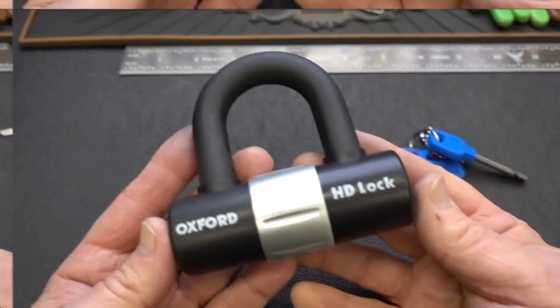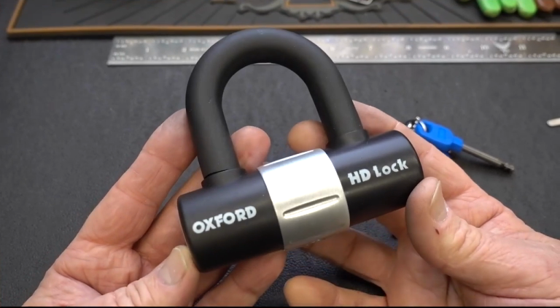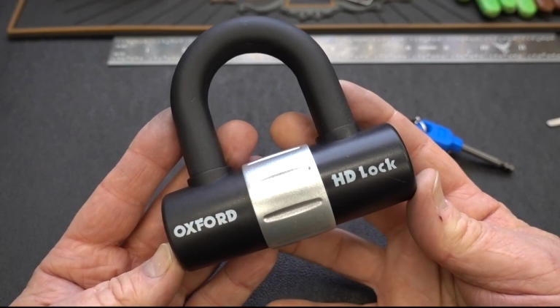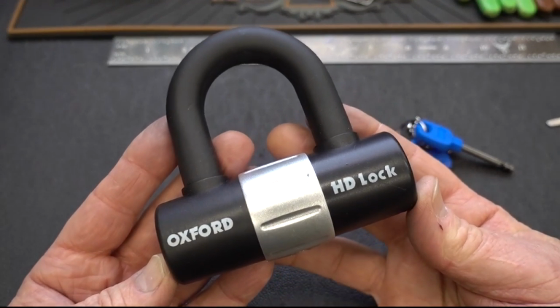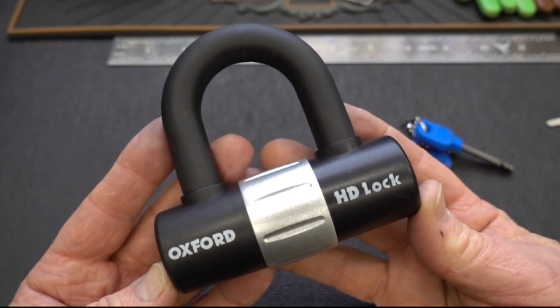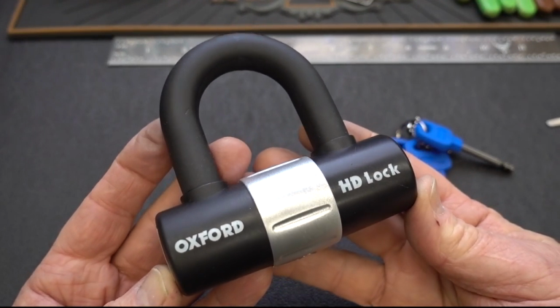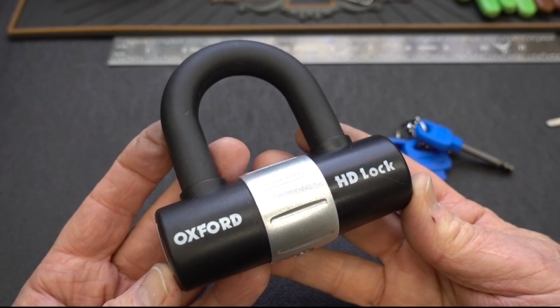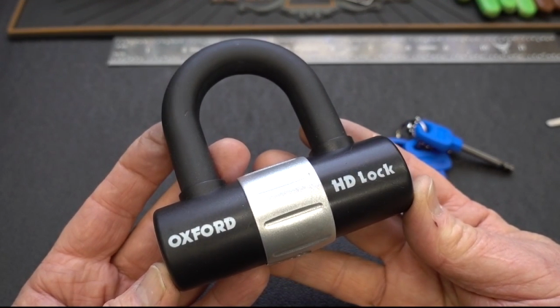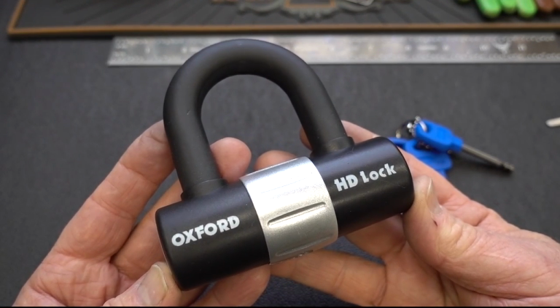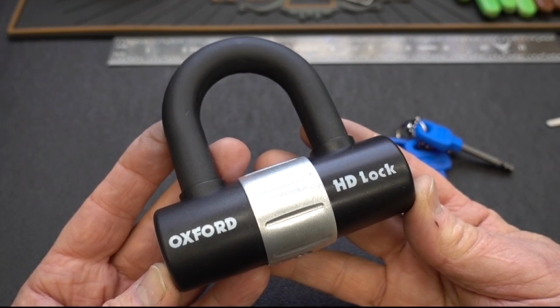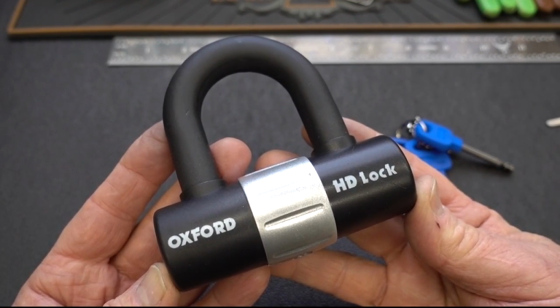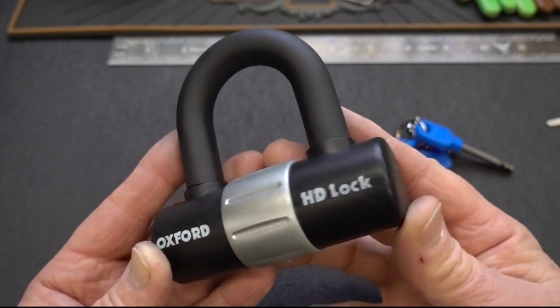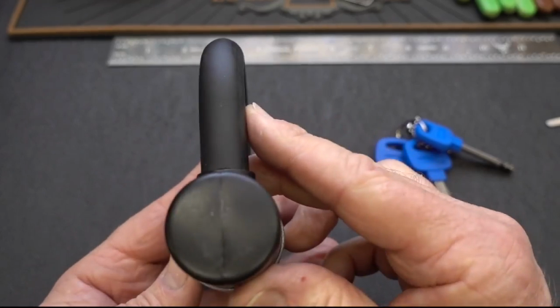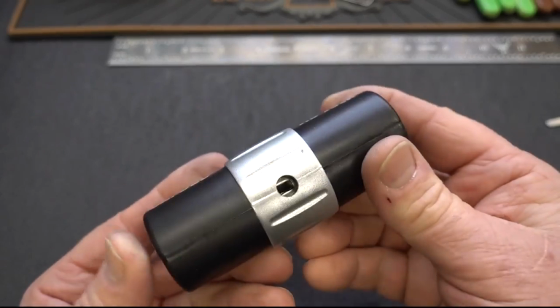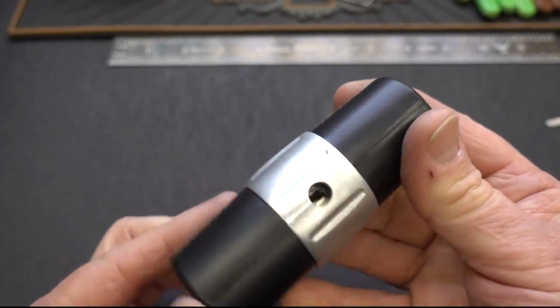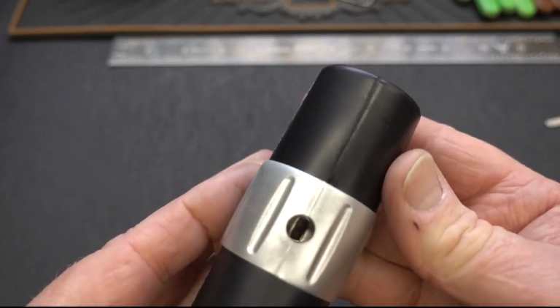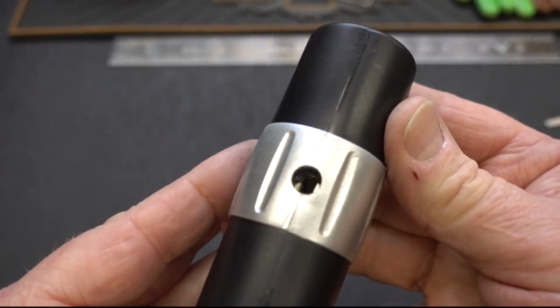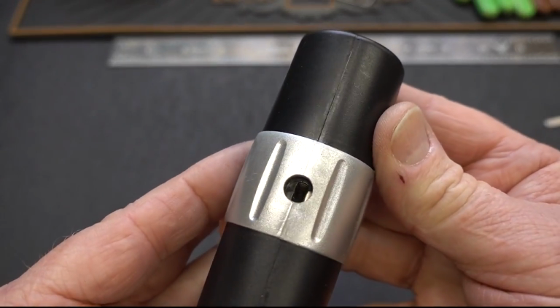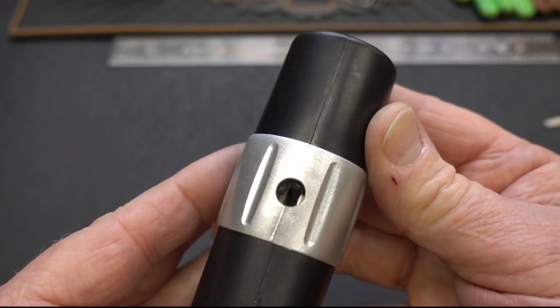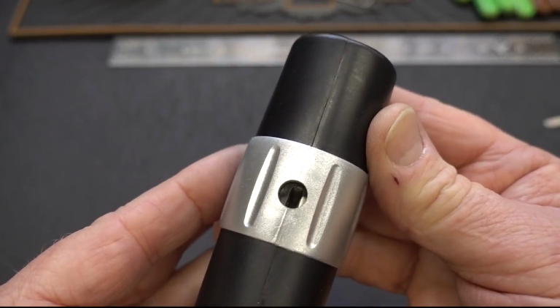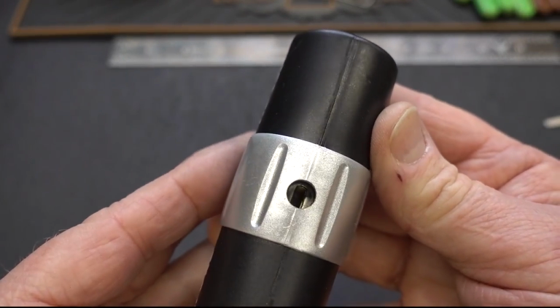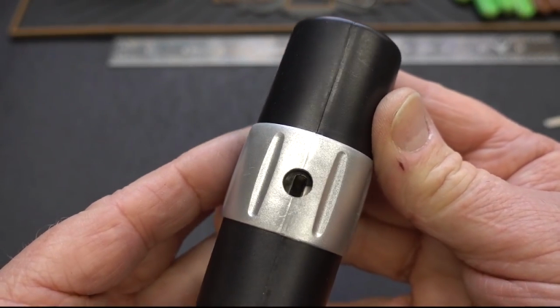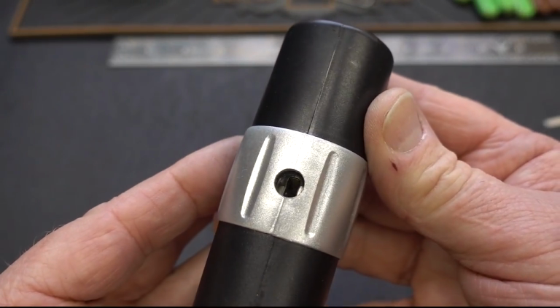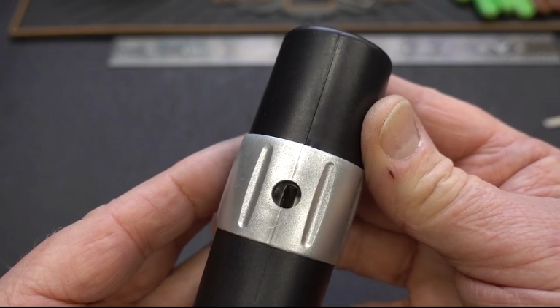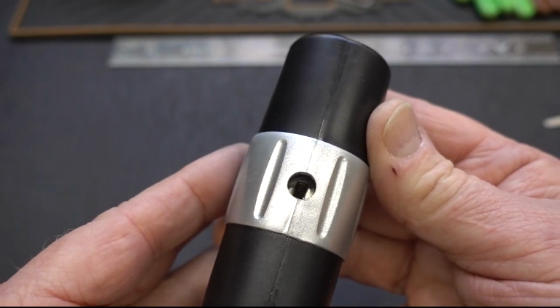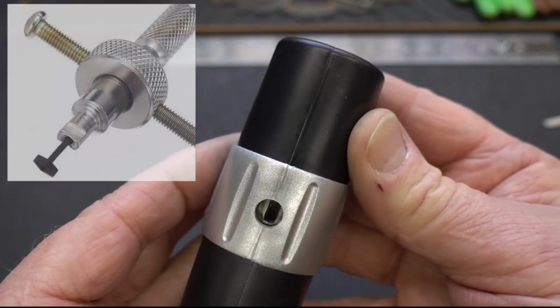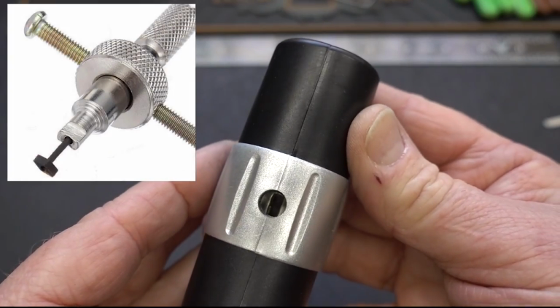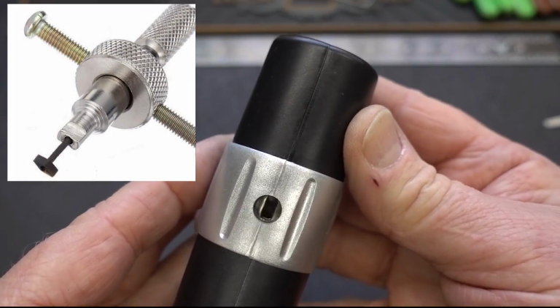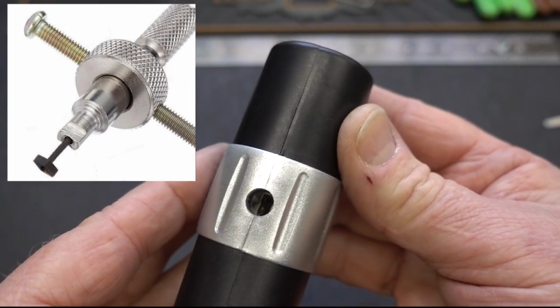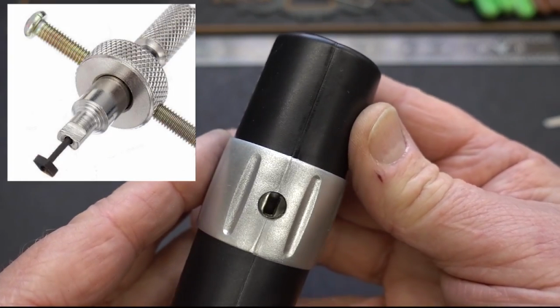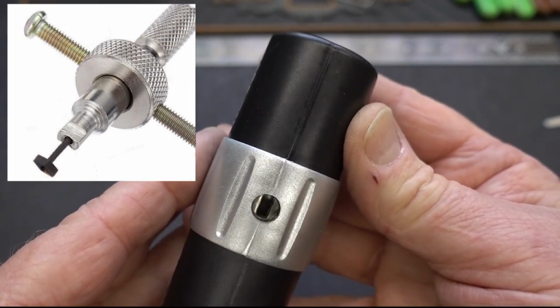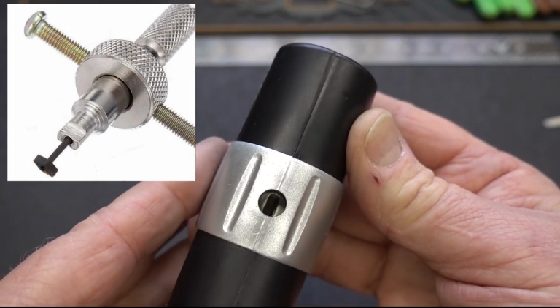All right, guys. I've got another lock here from my waiting for the right tool bin. And again, it's because we have an extremely recessed keyway. No way the Chinese lock pick will ever have gotten into that.